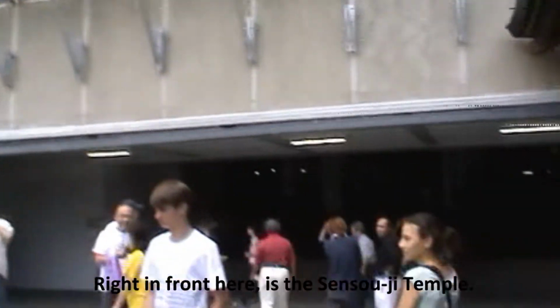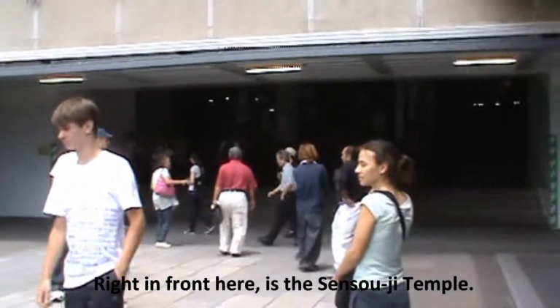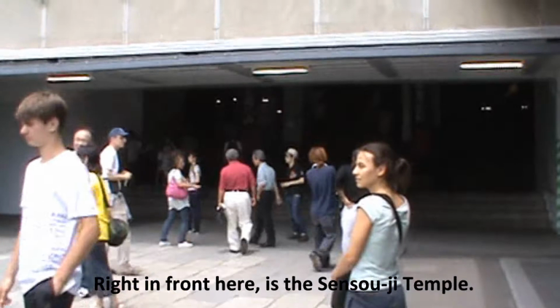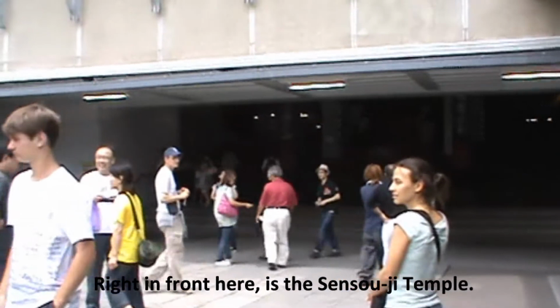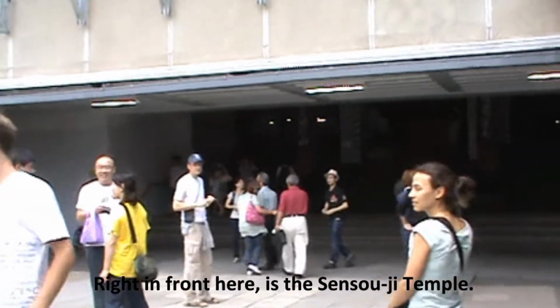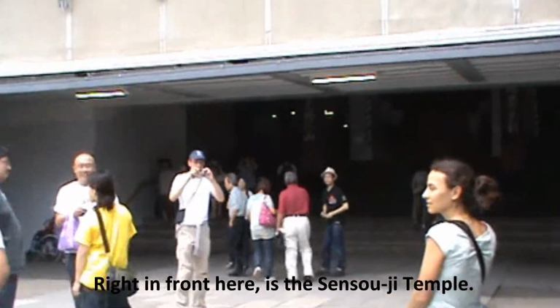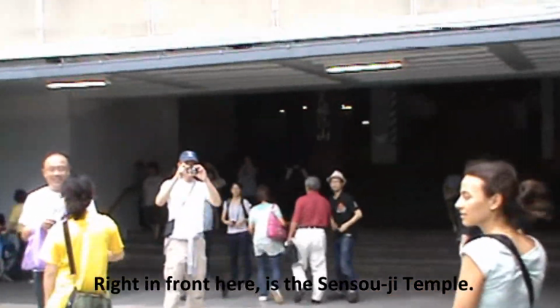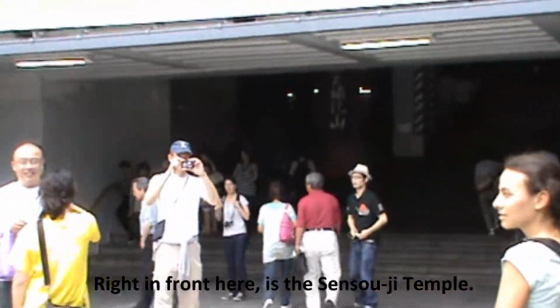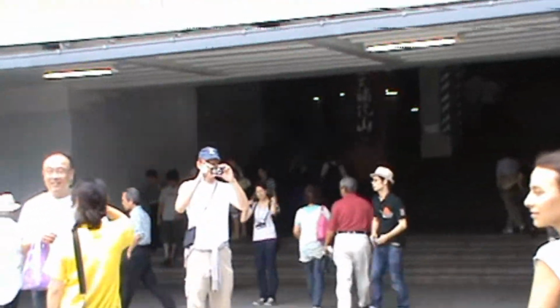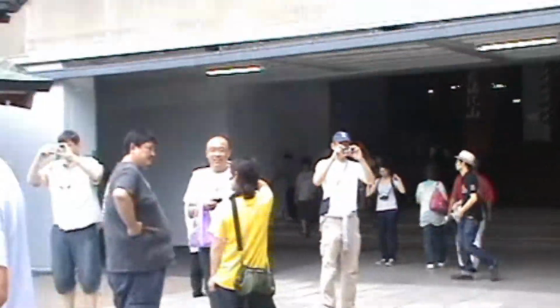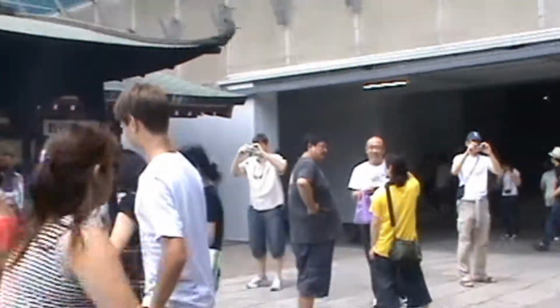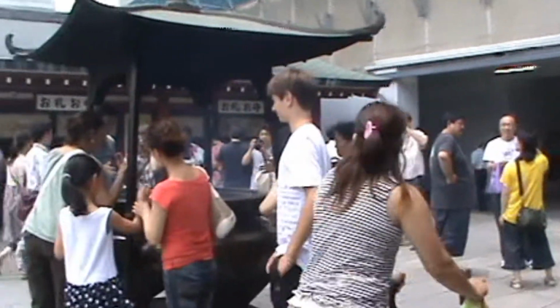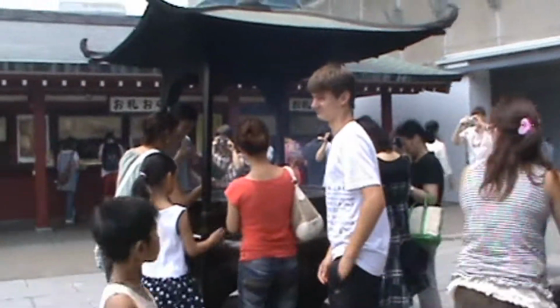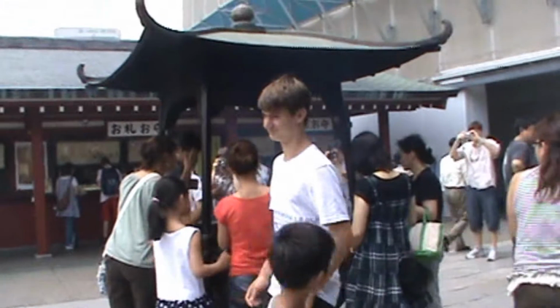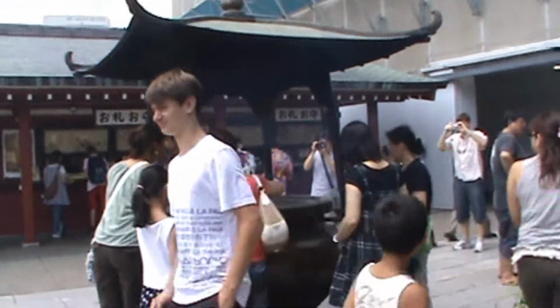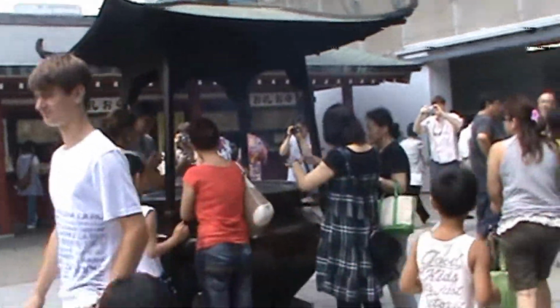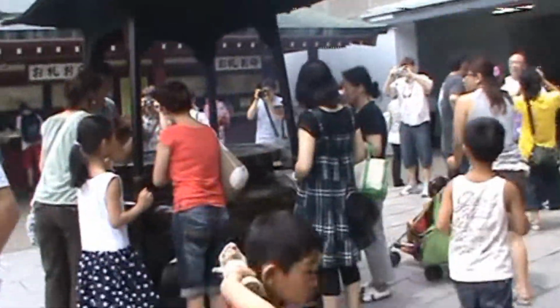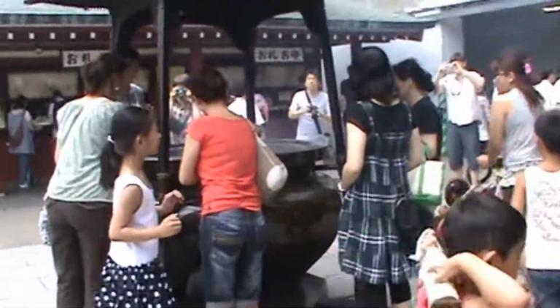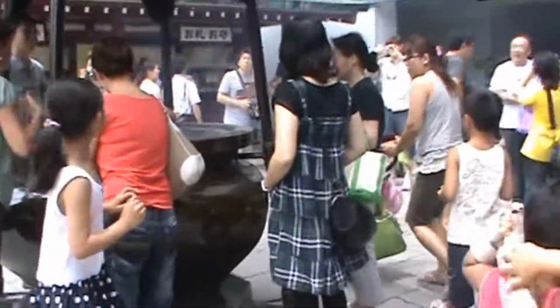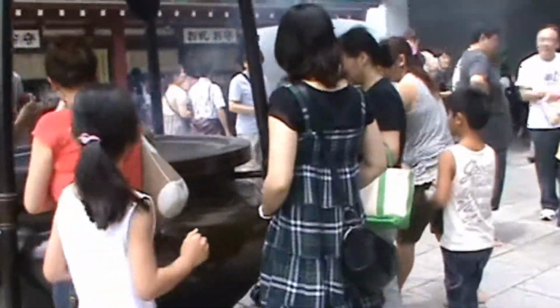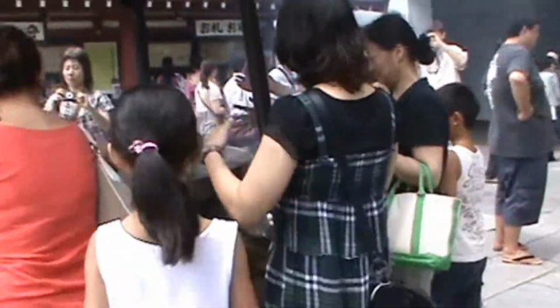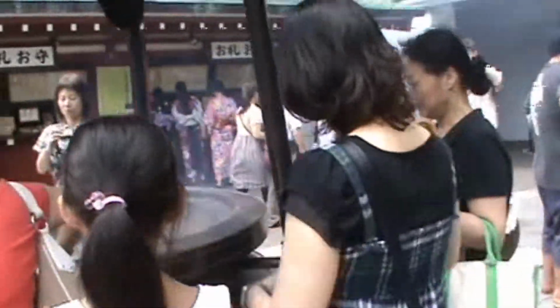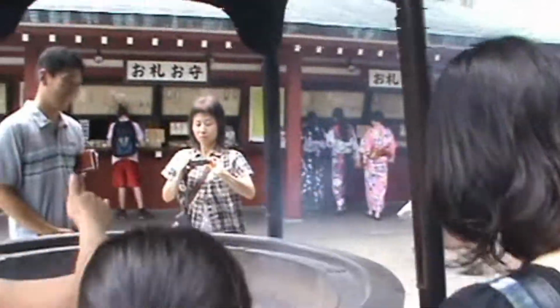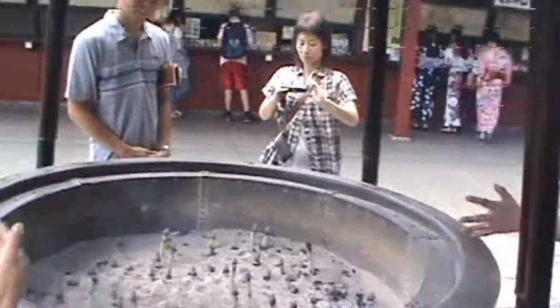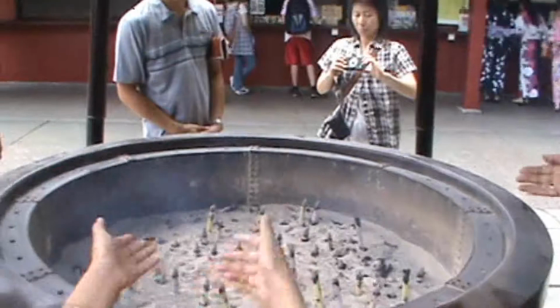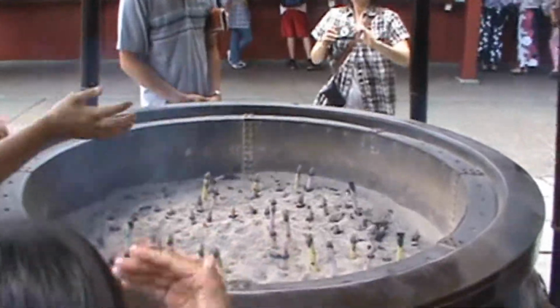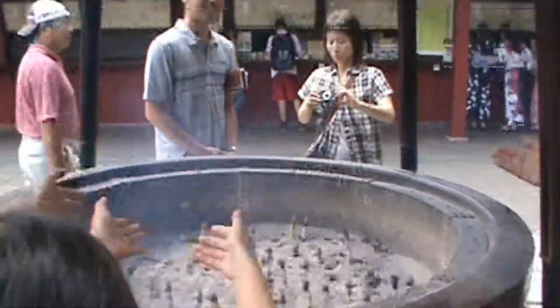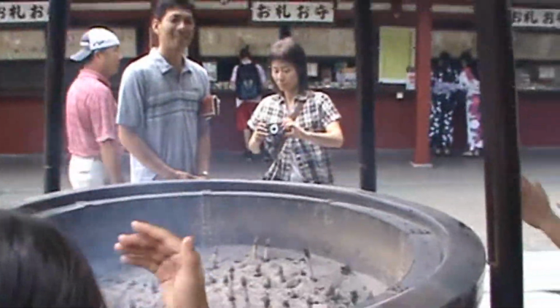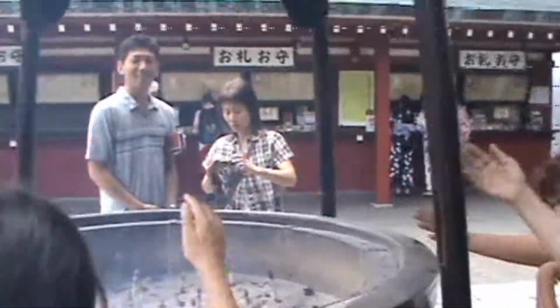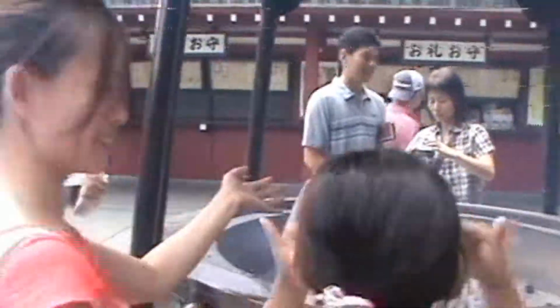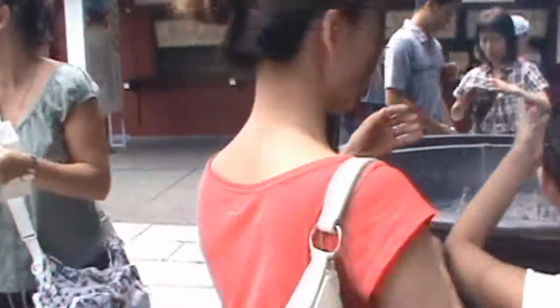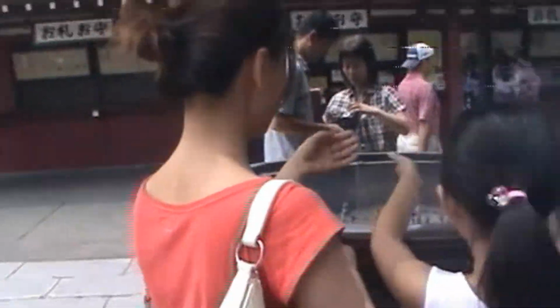Right in front here is the Senso-ji Temple, Asakusa Temple. On the front here is an incense burner. You can peek a little peek right here on the inside. Here people inhale the incense for good health.